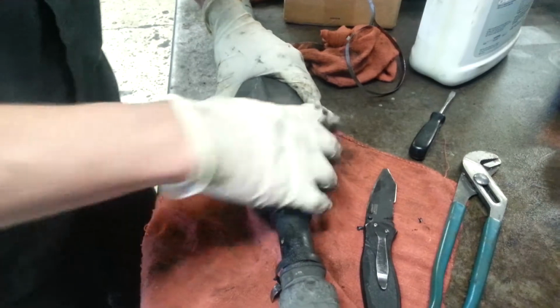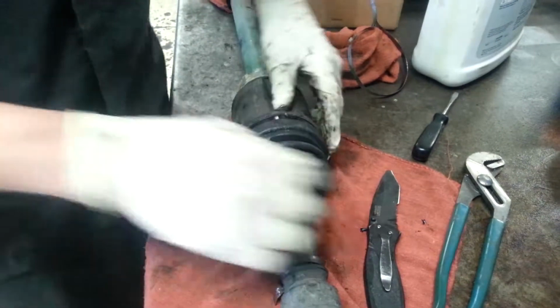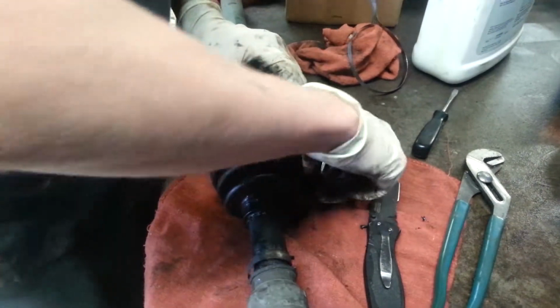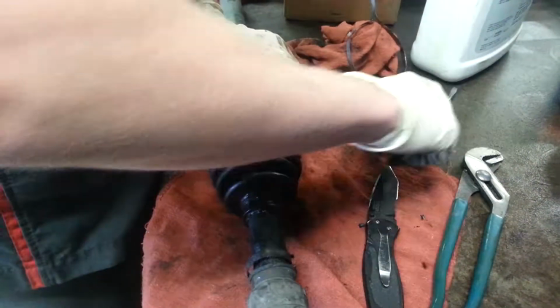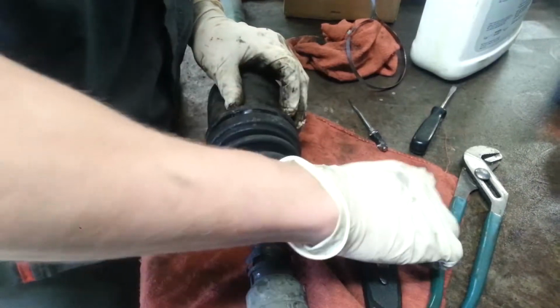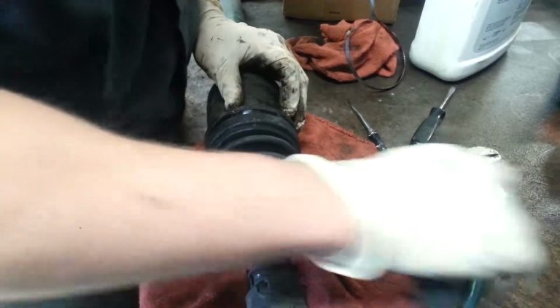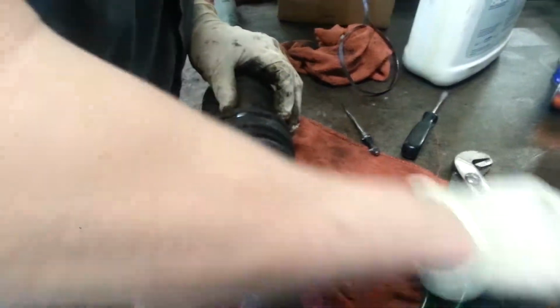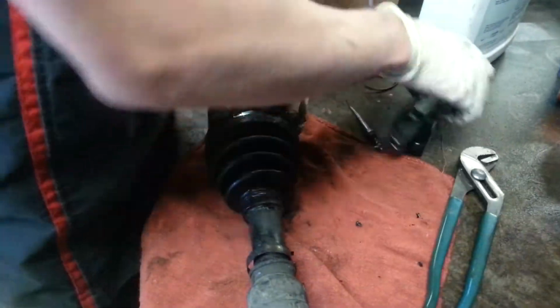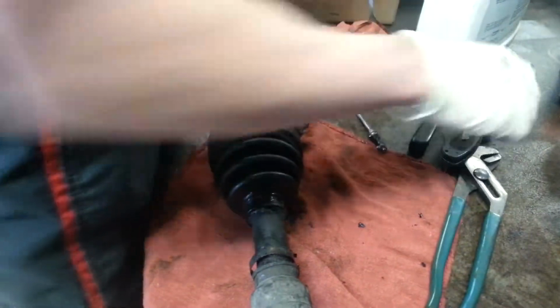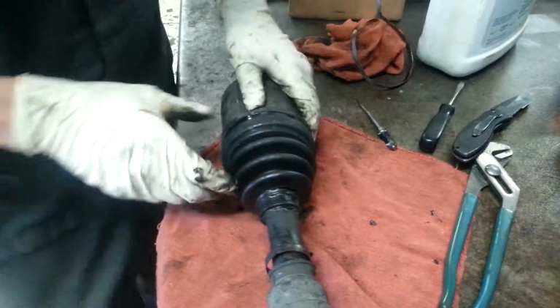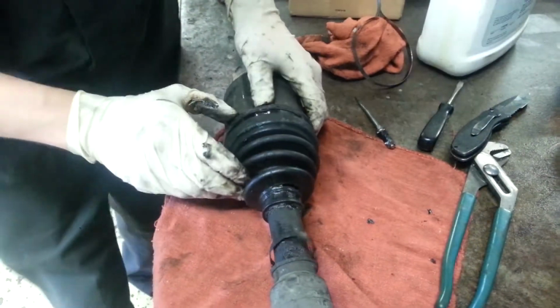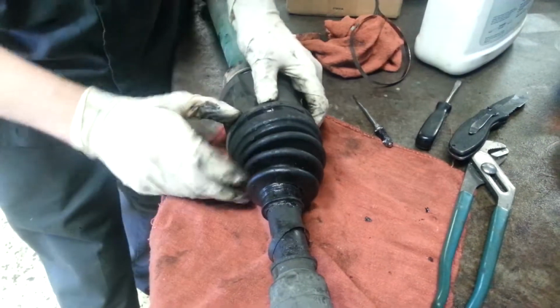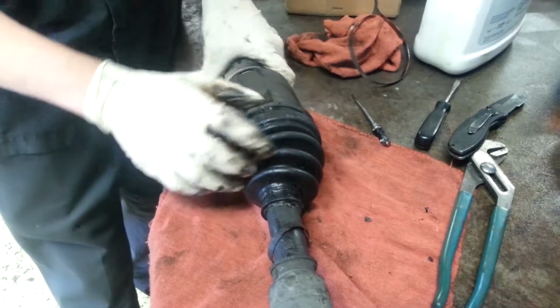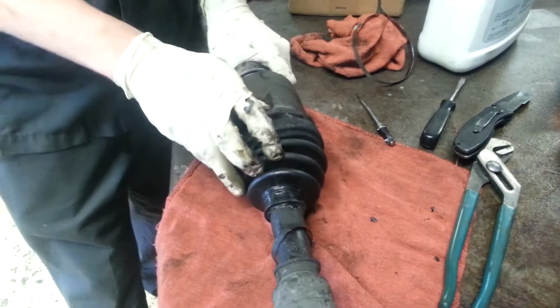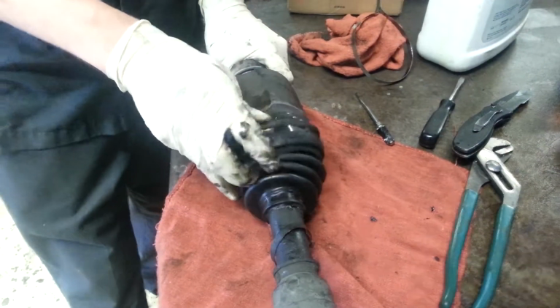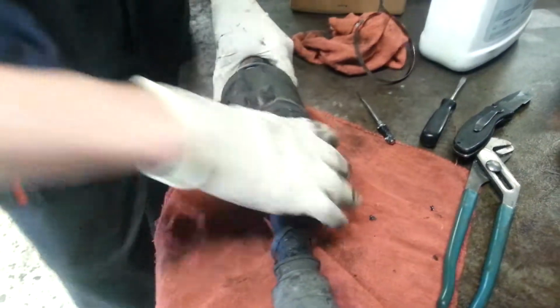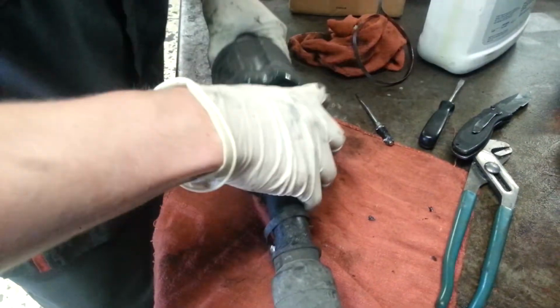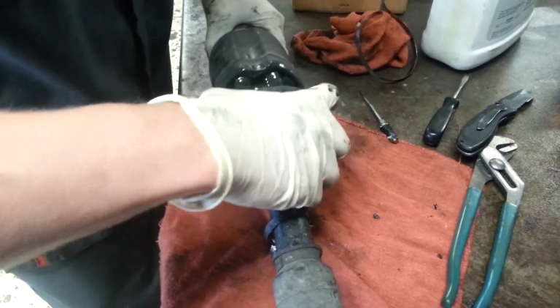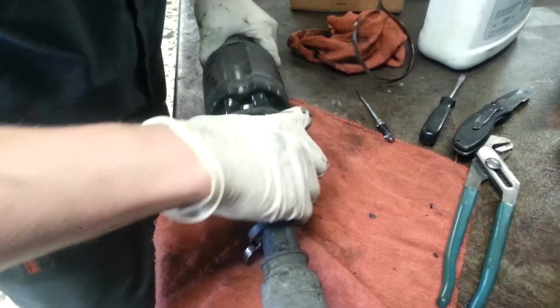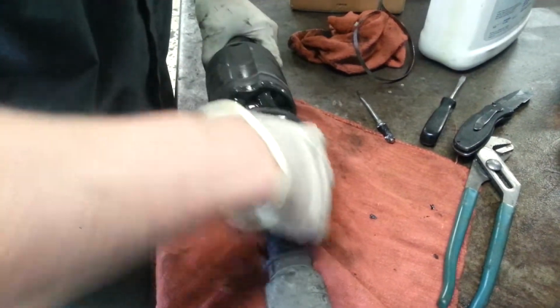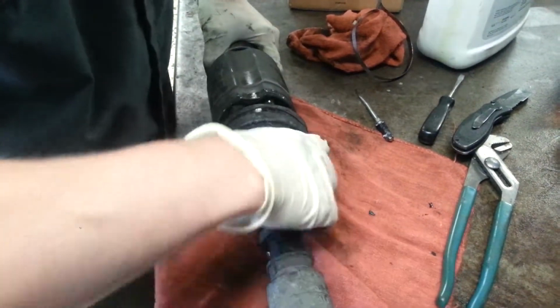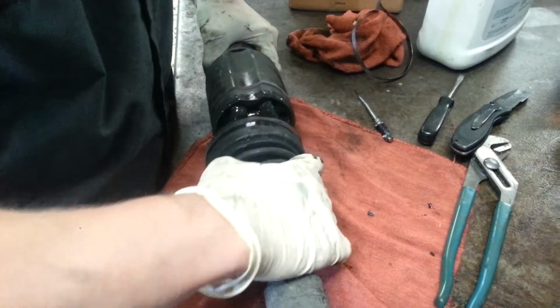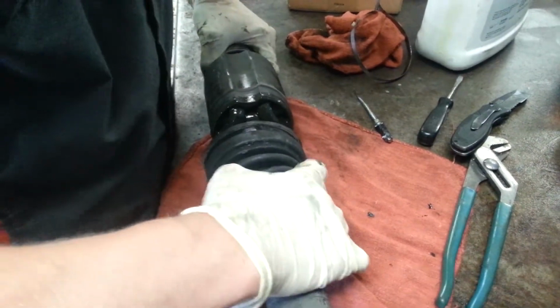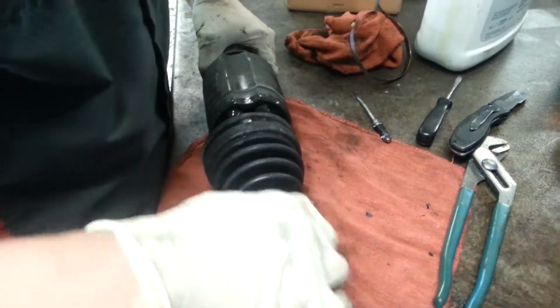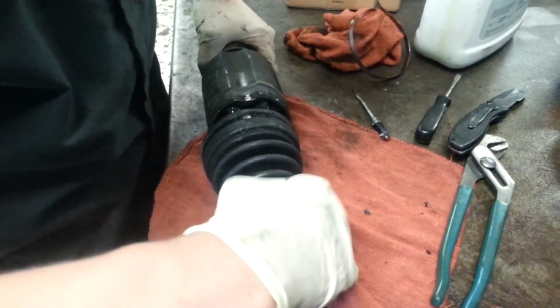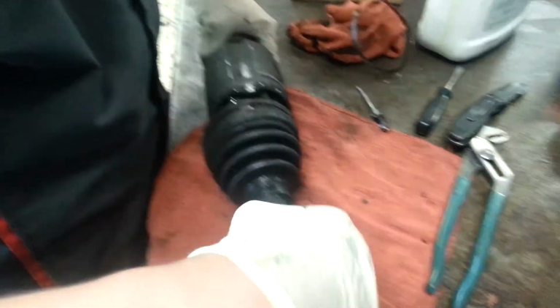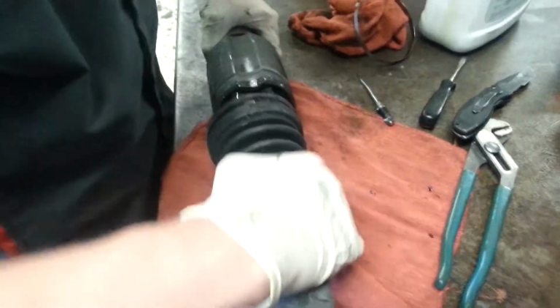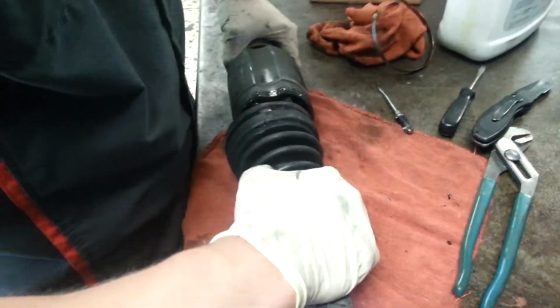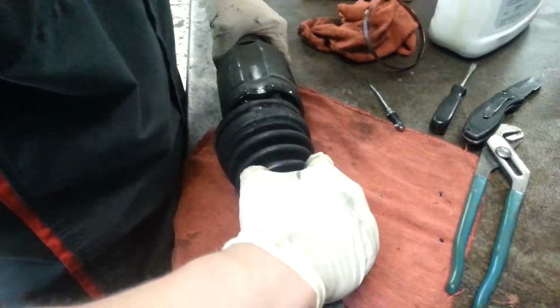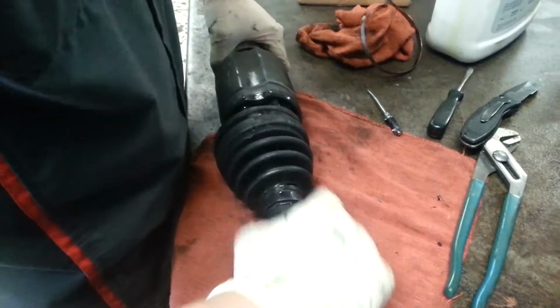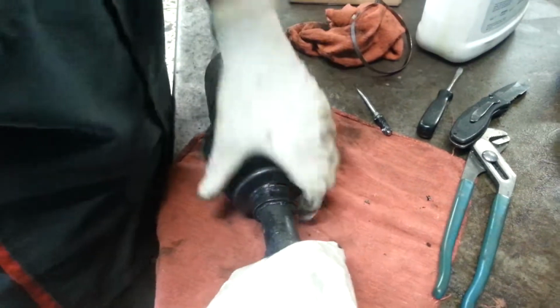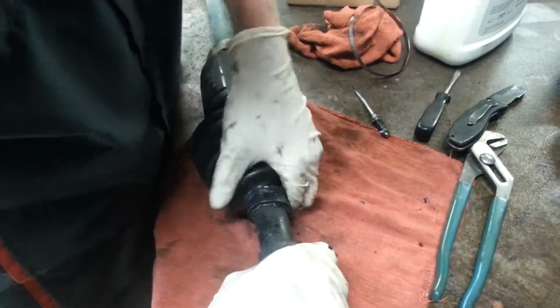You know what's going on YouTube? How to replace a CV boot. They're going to be like, 'Damn, you suck.' Now for the fun part — they're going to be like, 'You took it off? That's how you do it? Nah bro, that's not how you do it.'